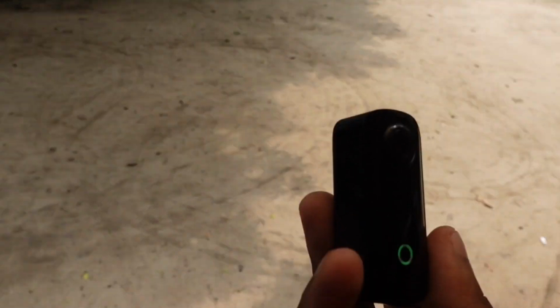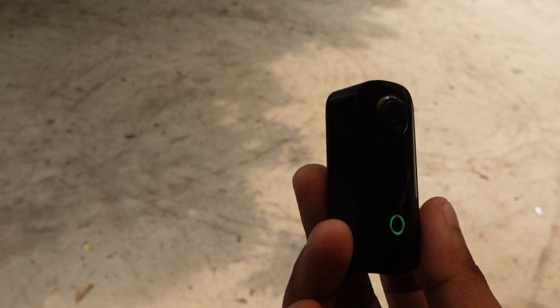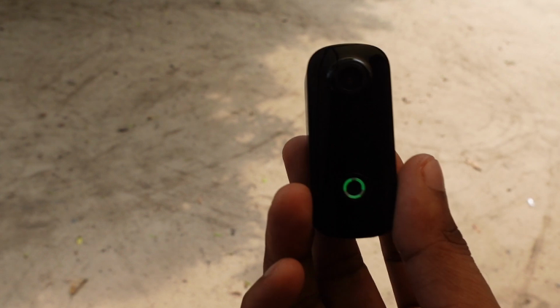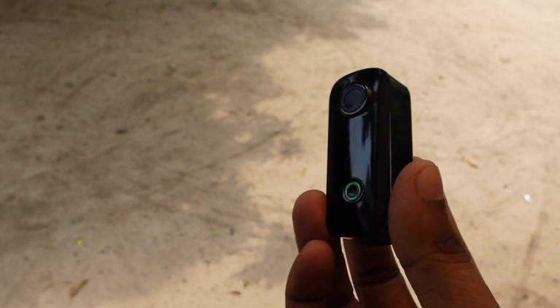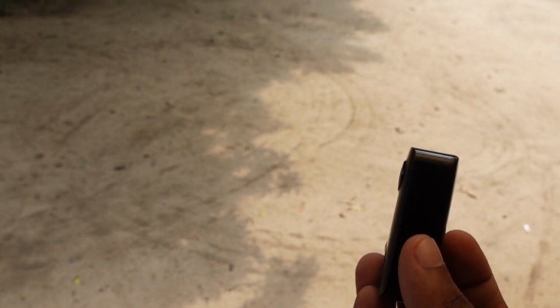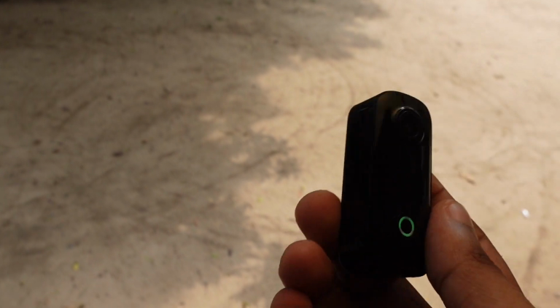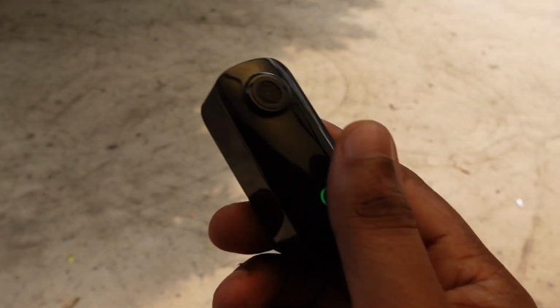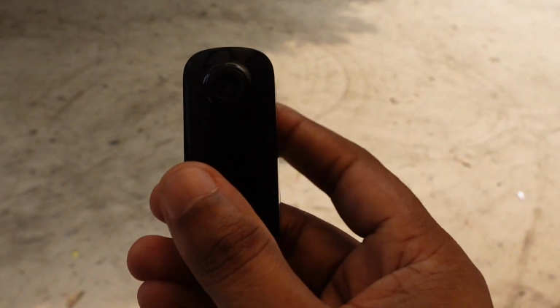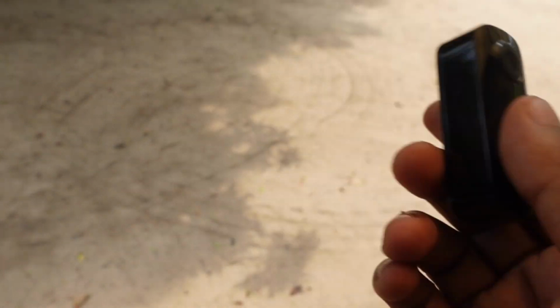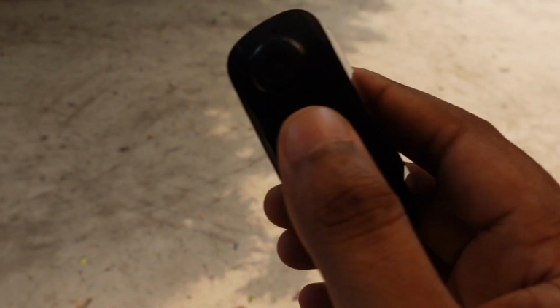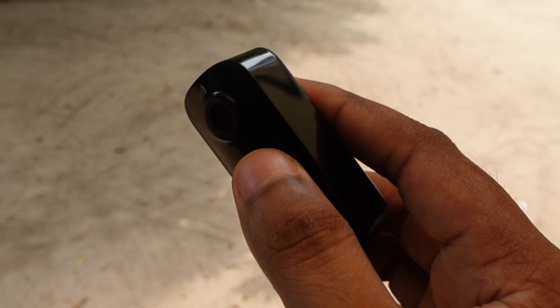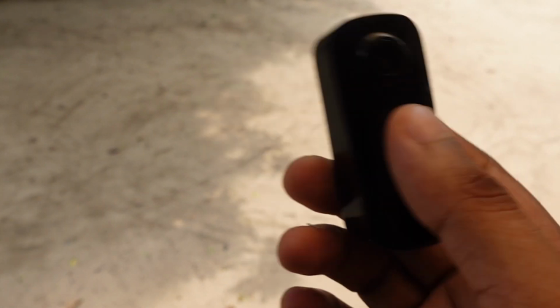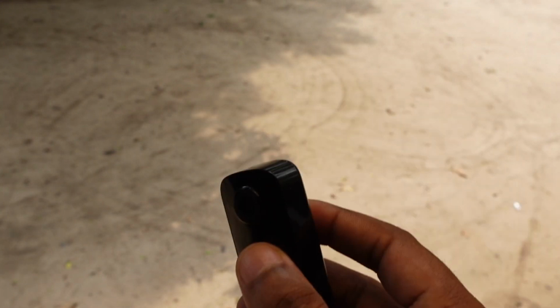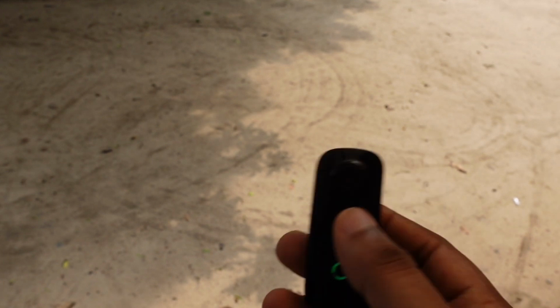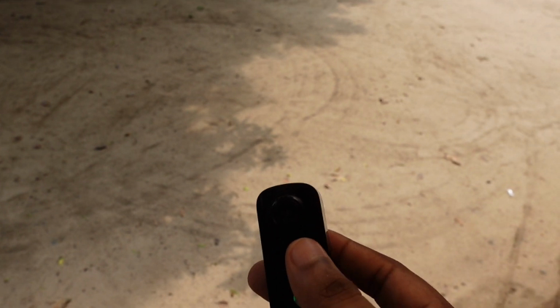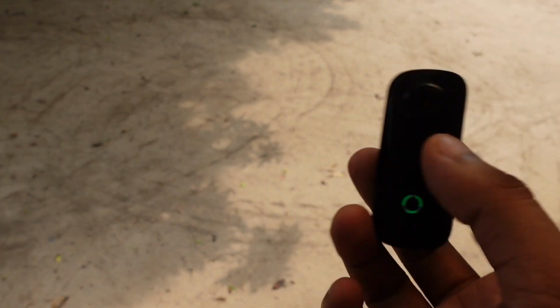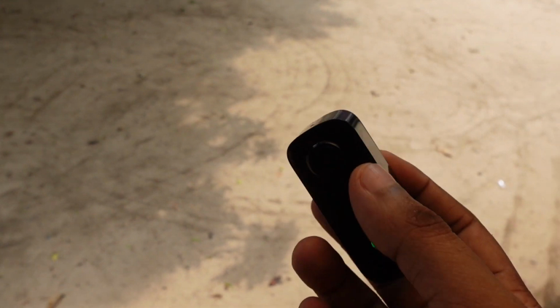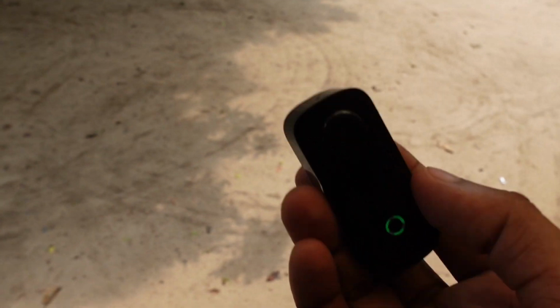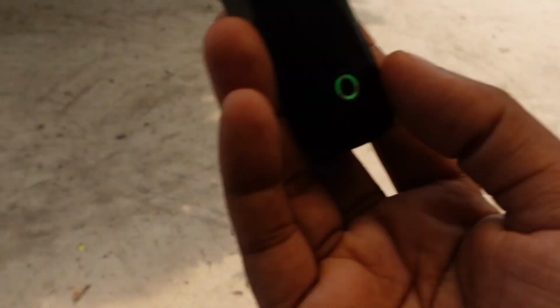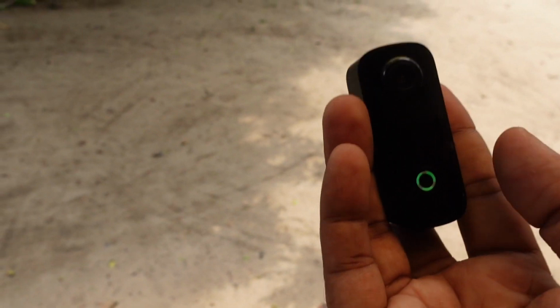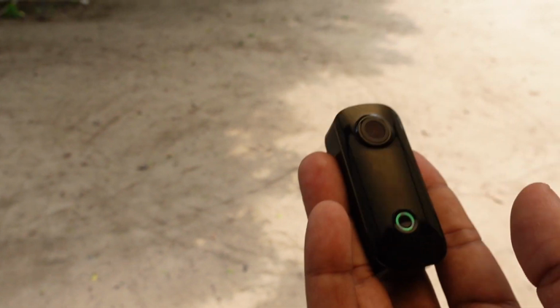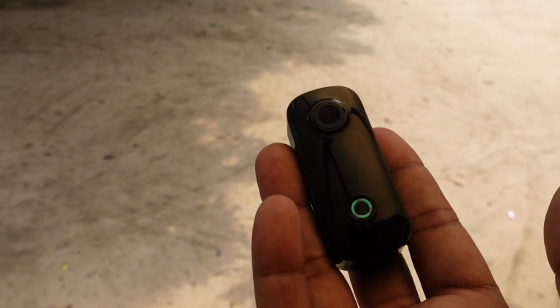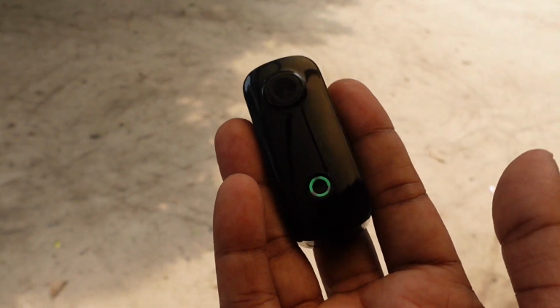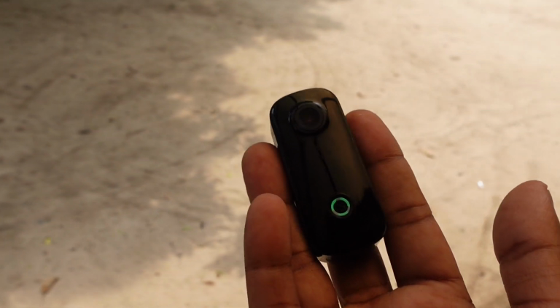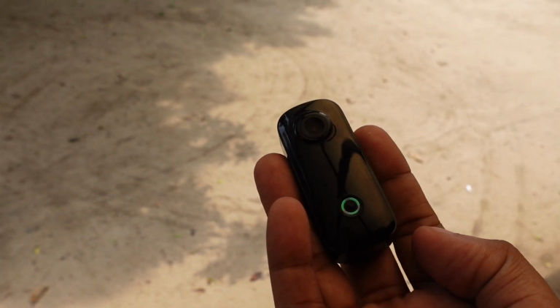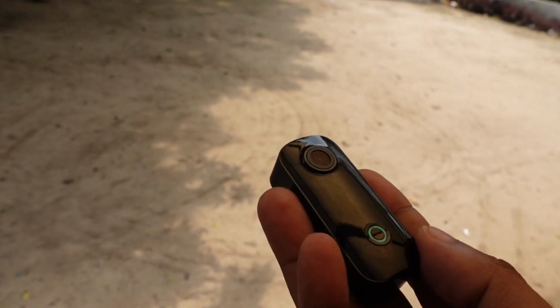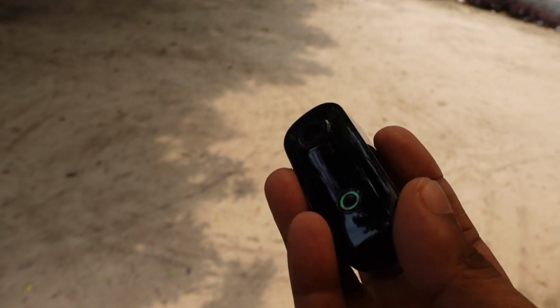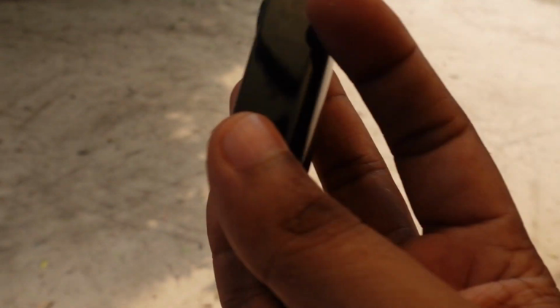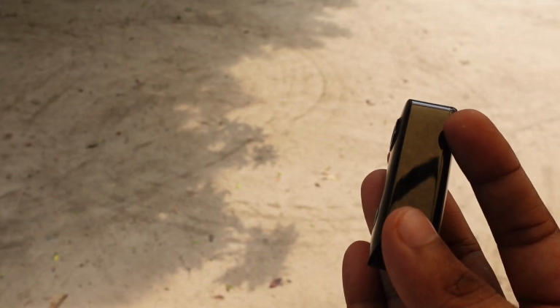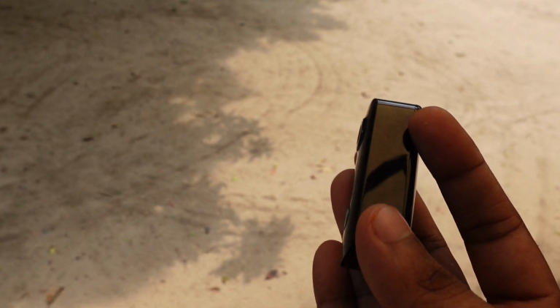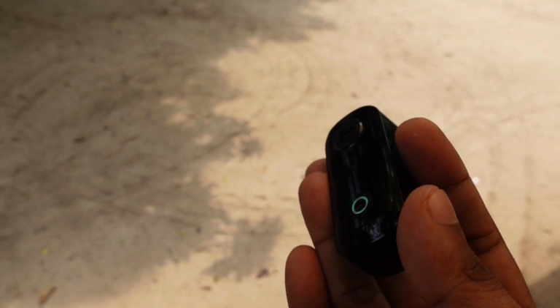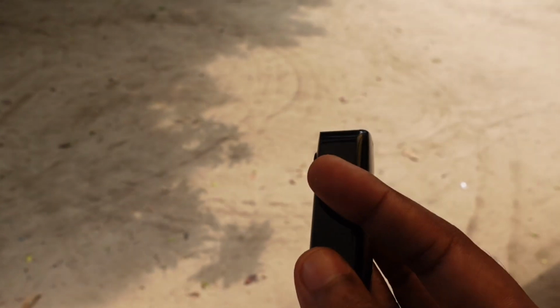Now, we're going to get a good camera. If you want to go to the store, we'll get a good camera instead of the 360 GoPro series. That's a good idea.